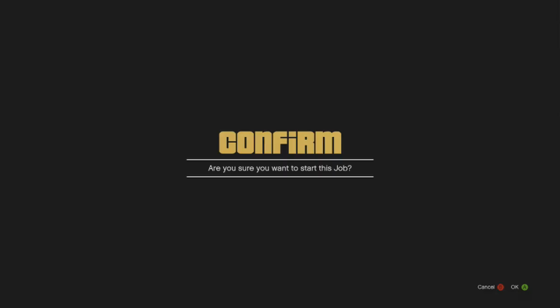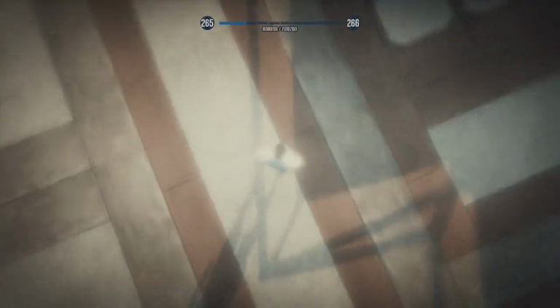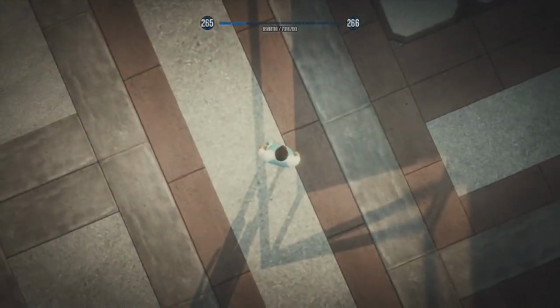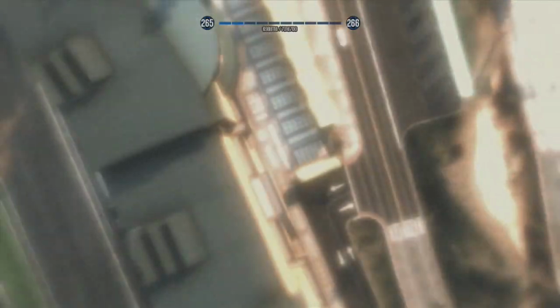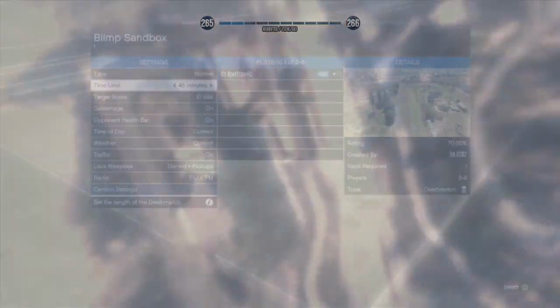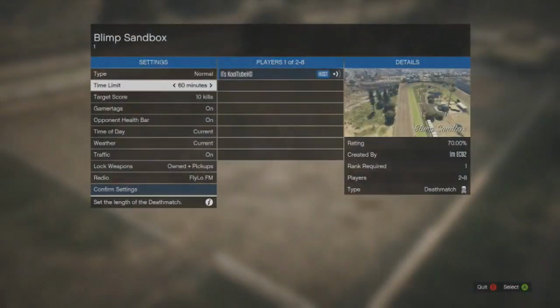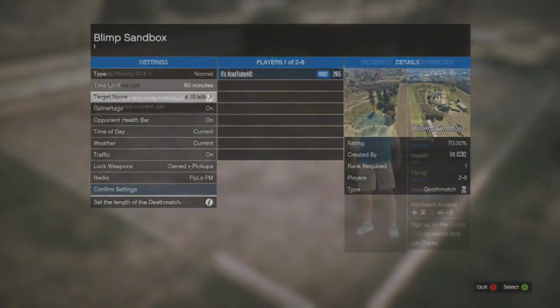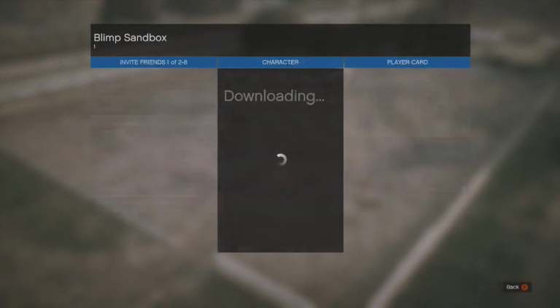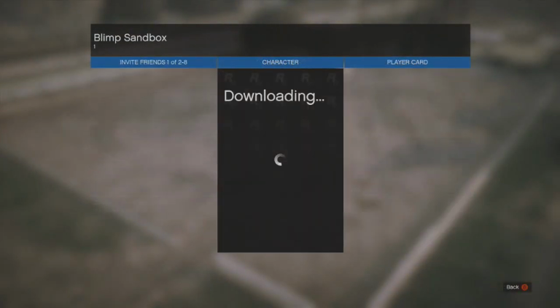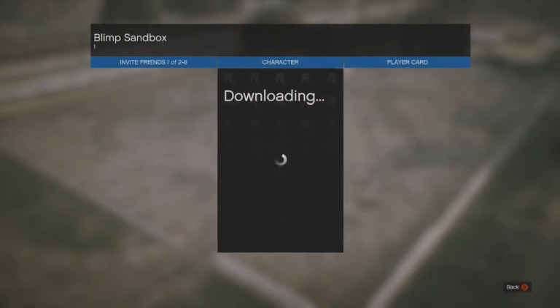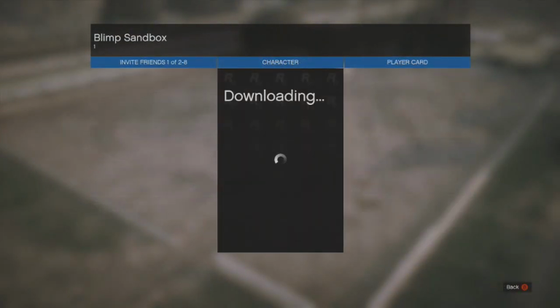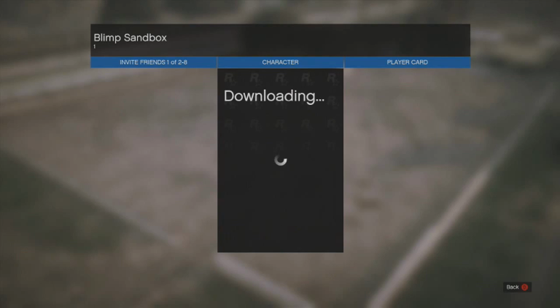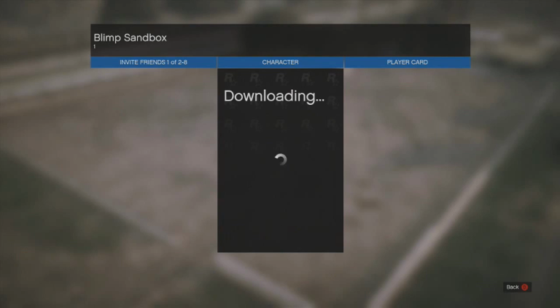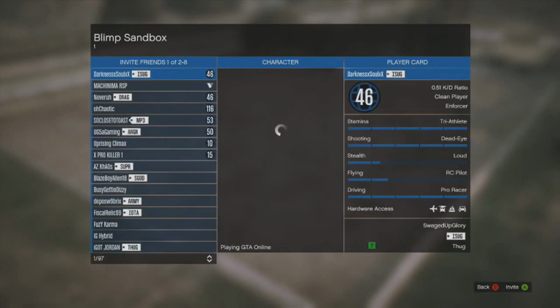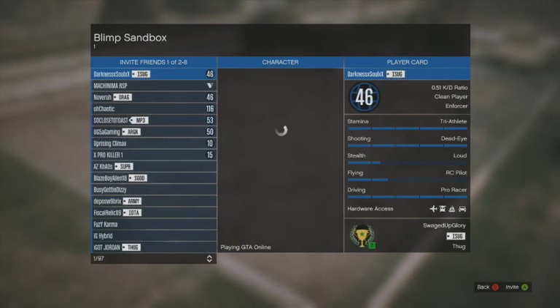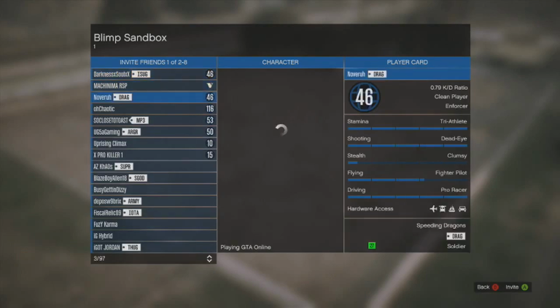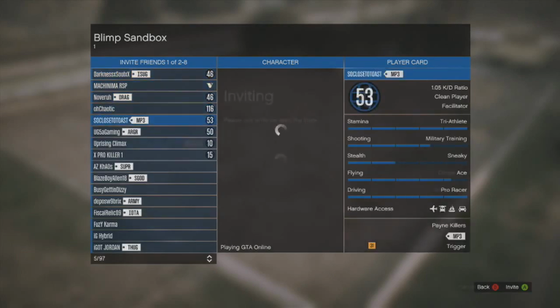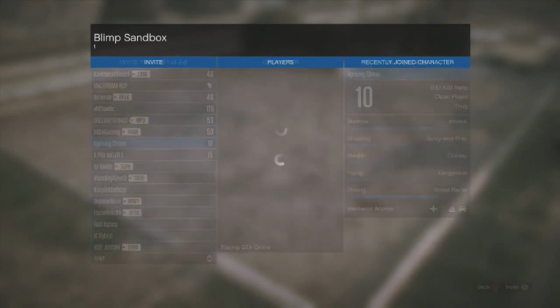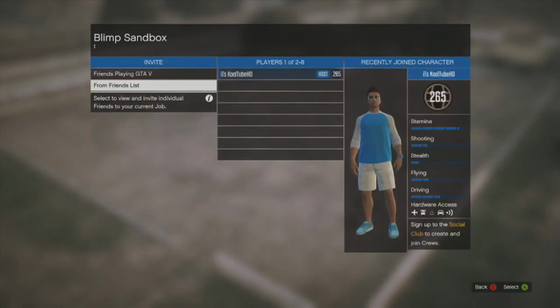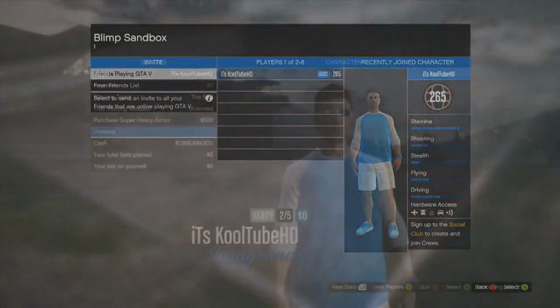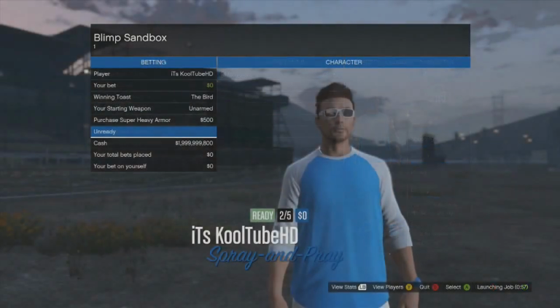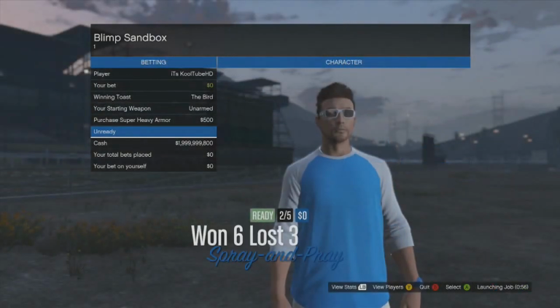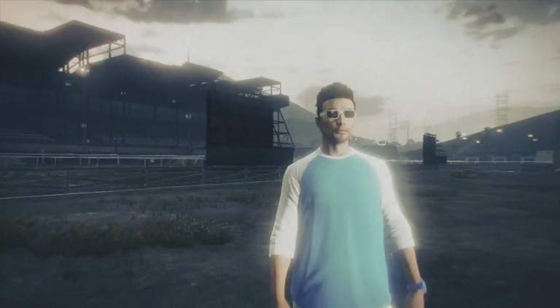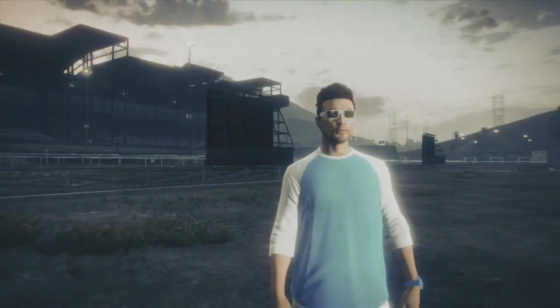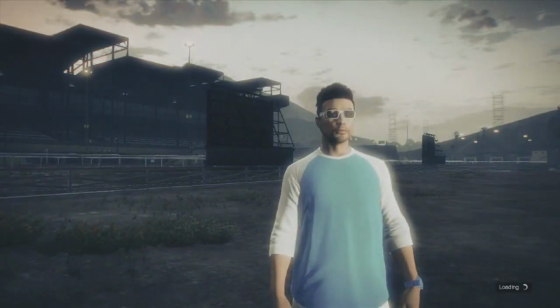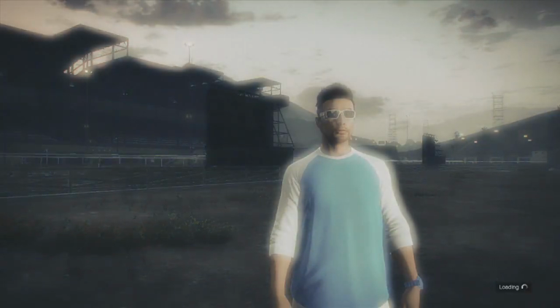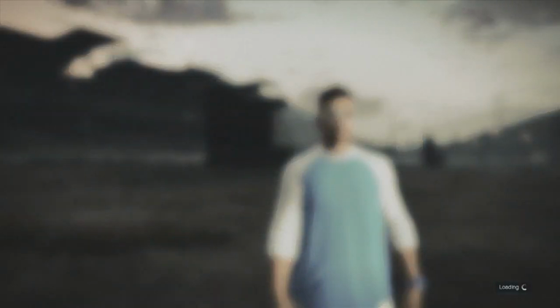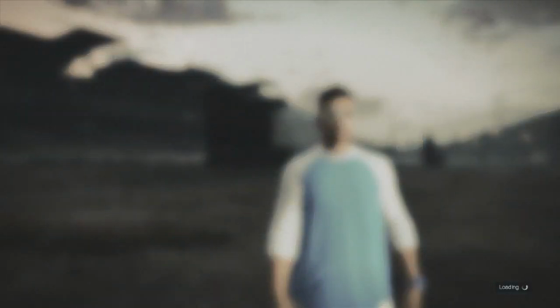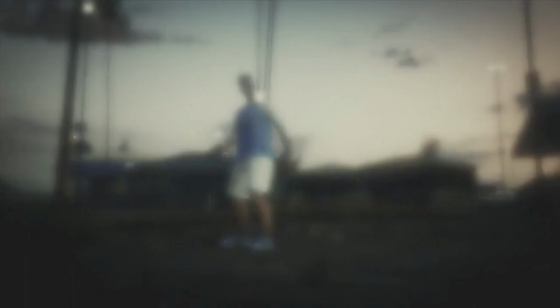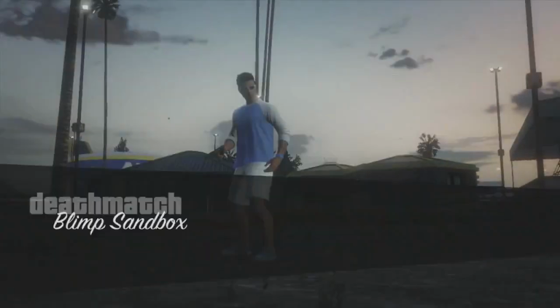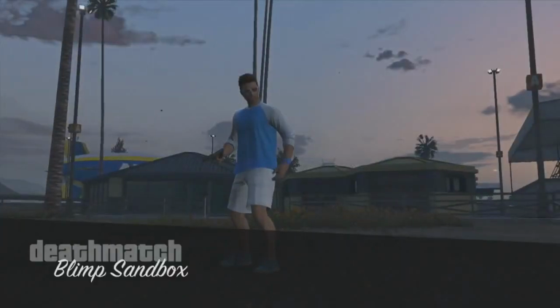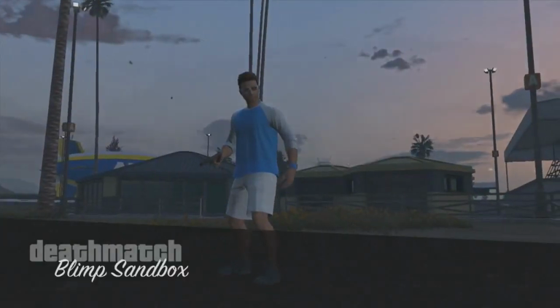Go to Blimp Sandbox. Once you click that, the game will start up. From there, you will need to set the time to 60 minutes, then invite your friend — because if you don't invite your friend, the game will not start. So you do need to find a friend to invite. Once you invite your friend, you can then start up the game.